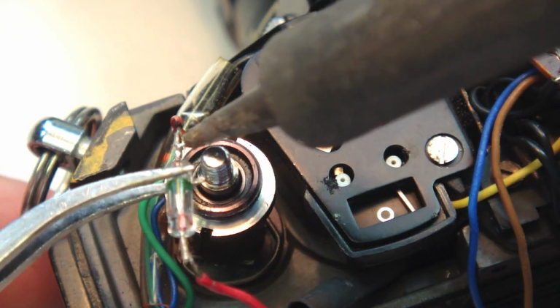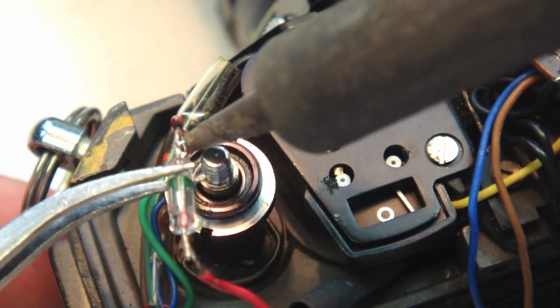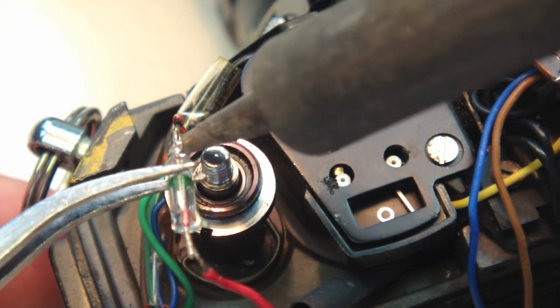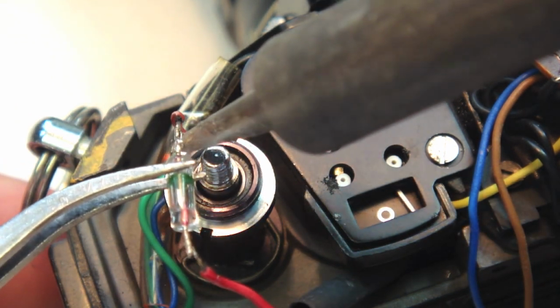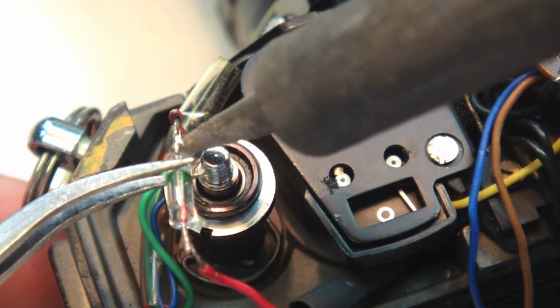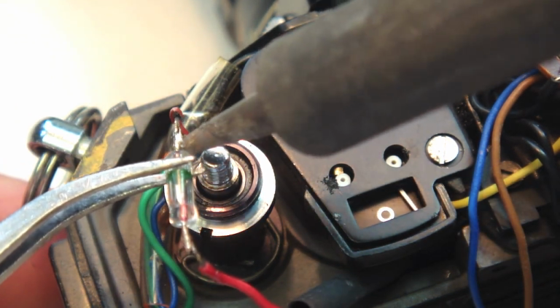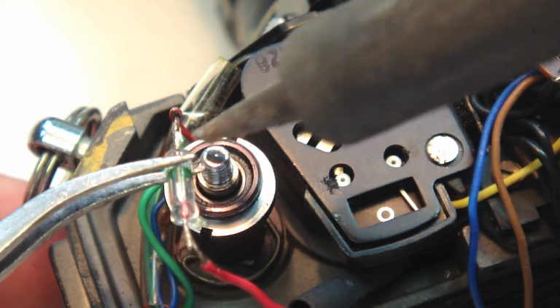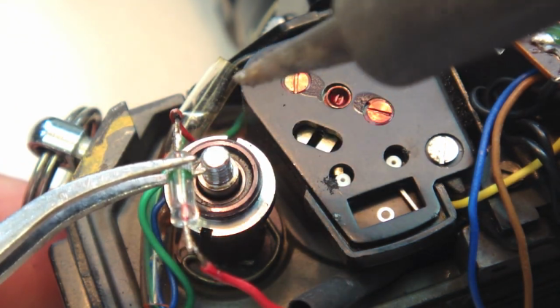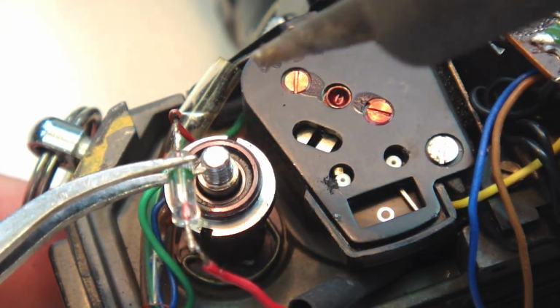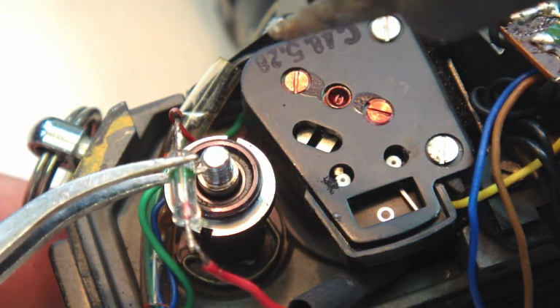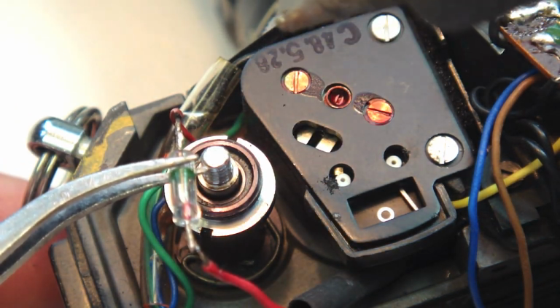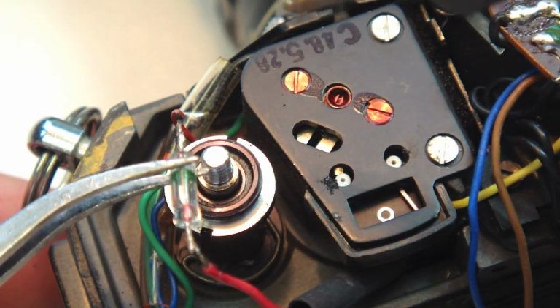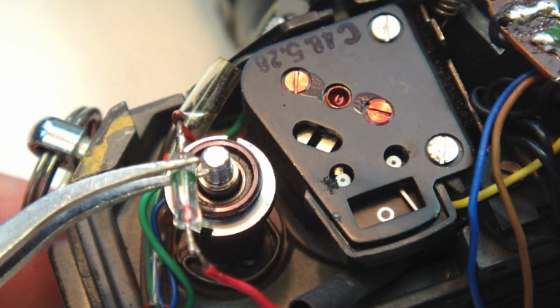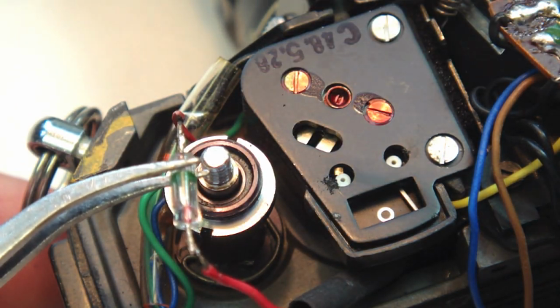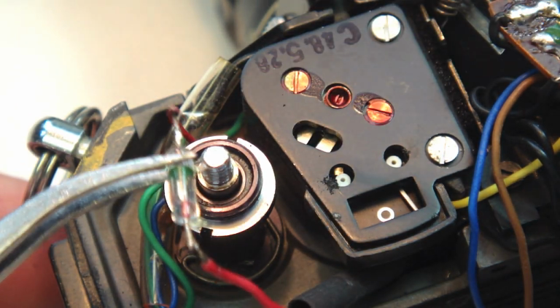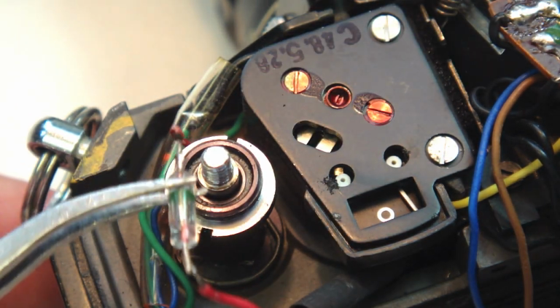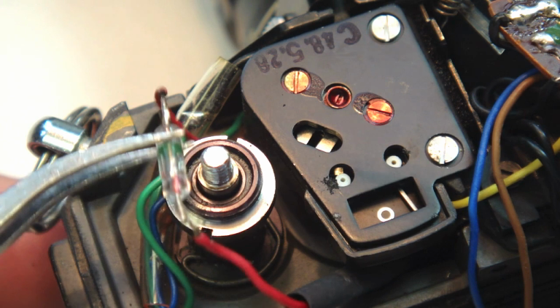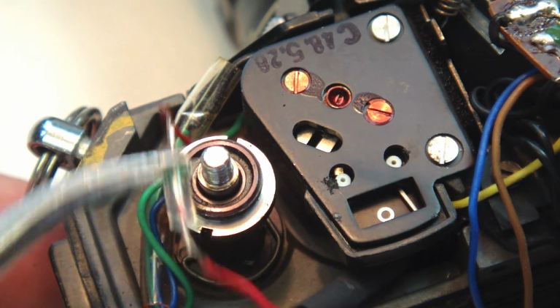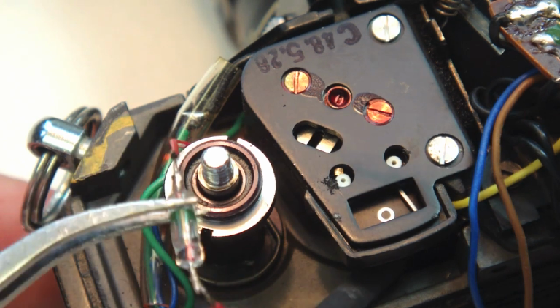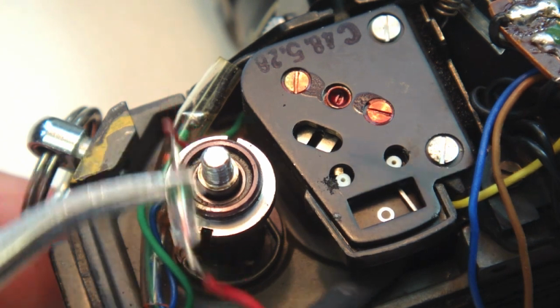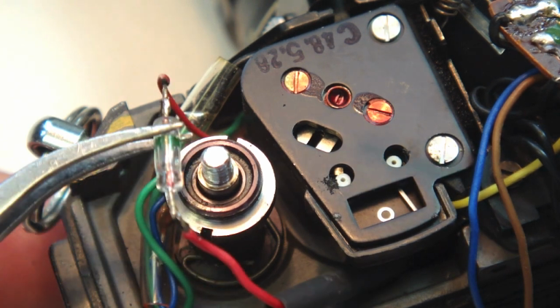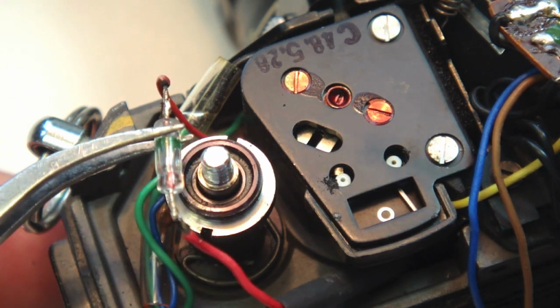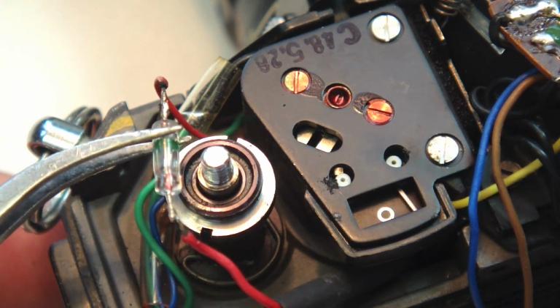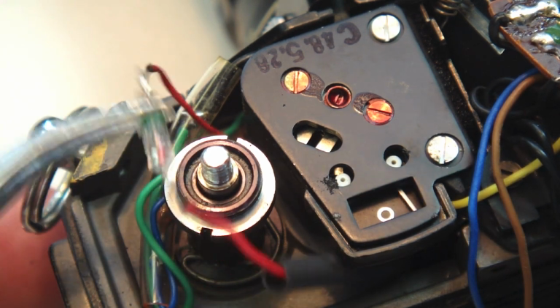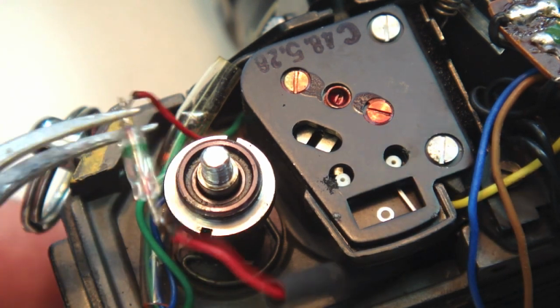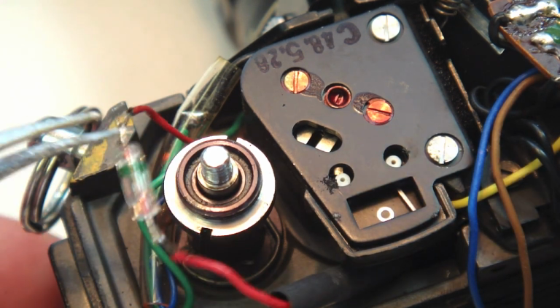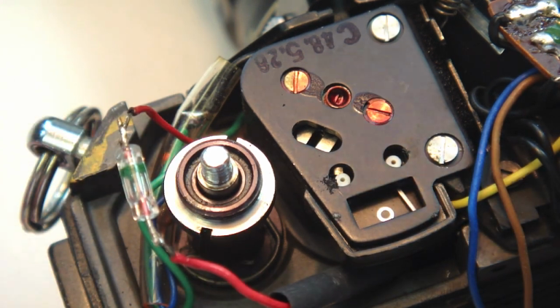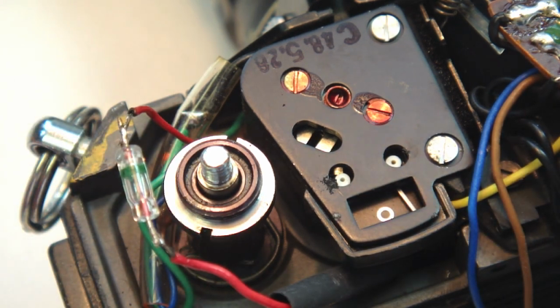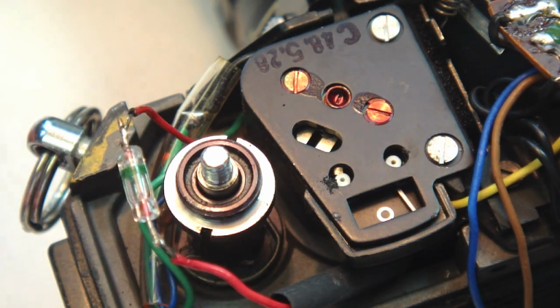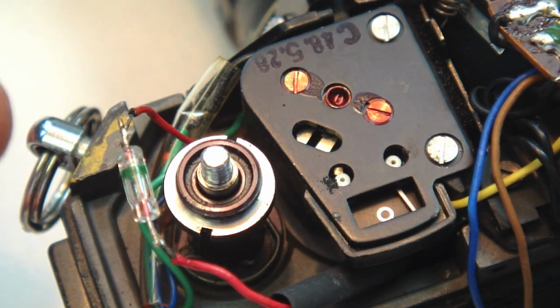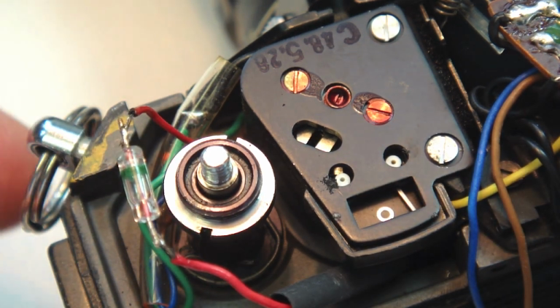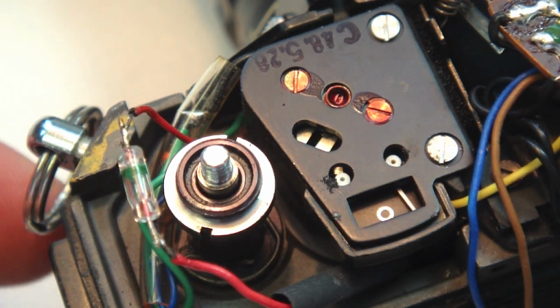Watch the Fix Old Camera video on a simple wire splice for some tips on soldering.